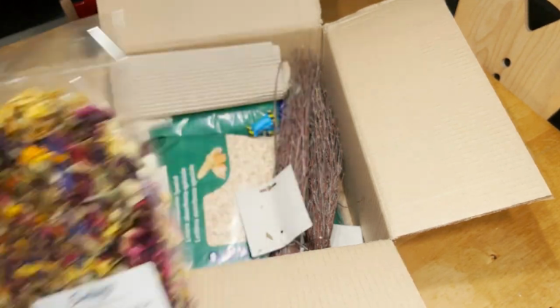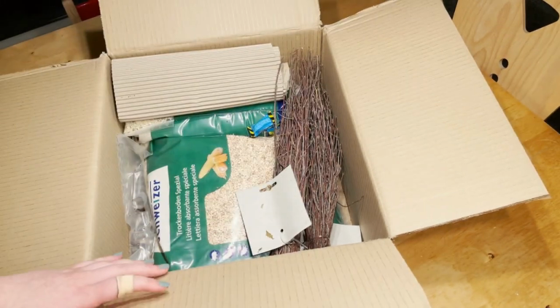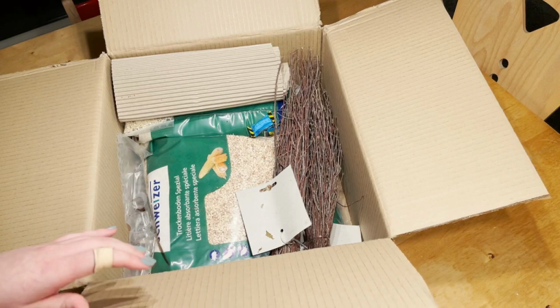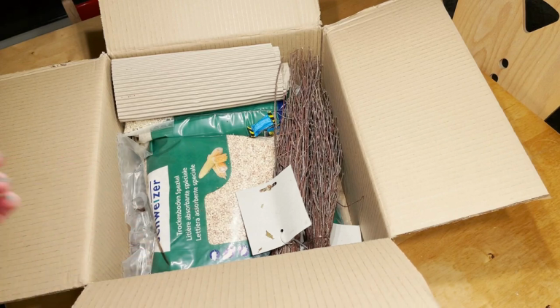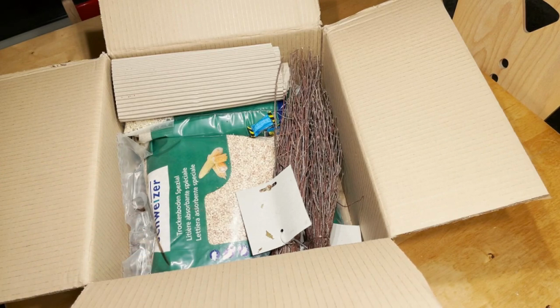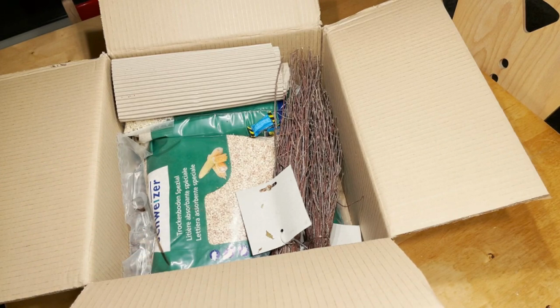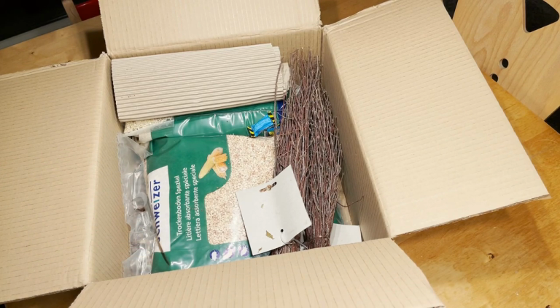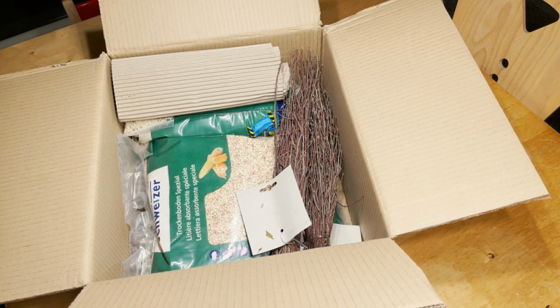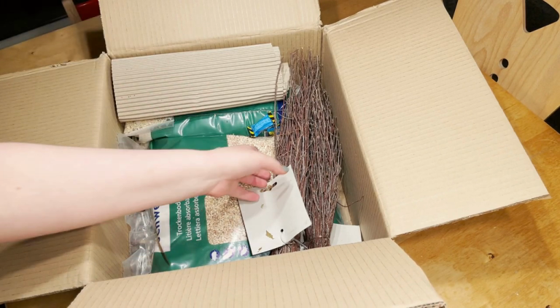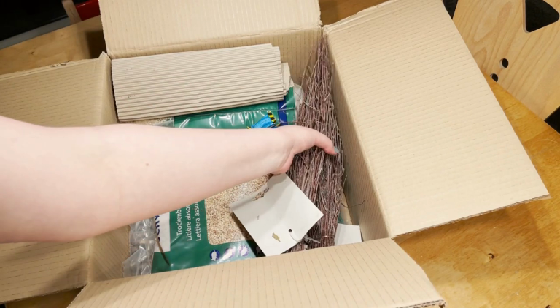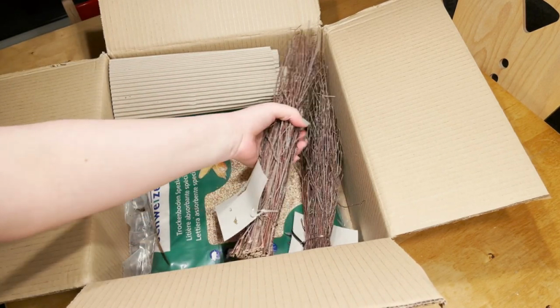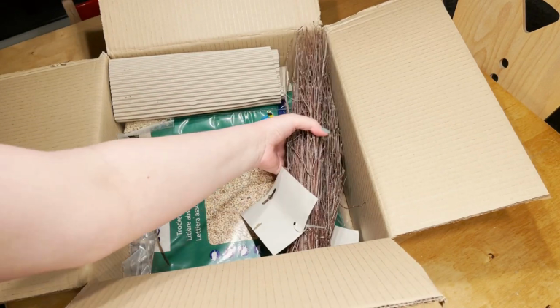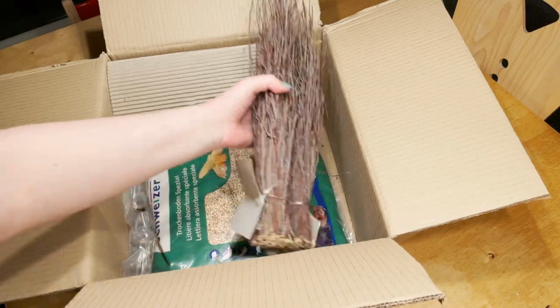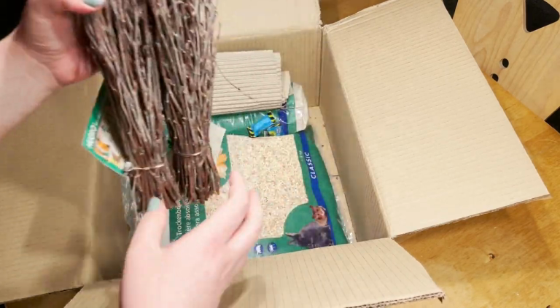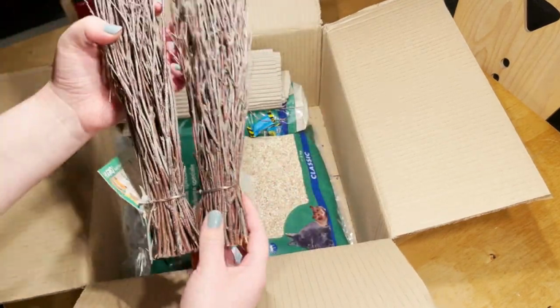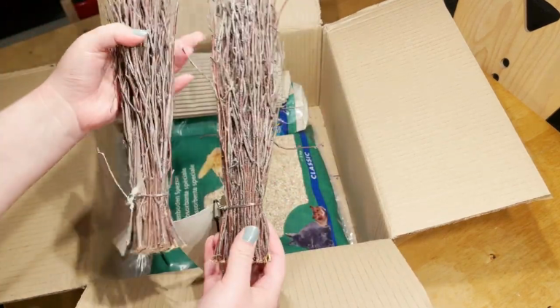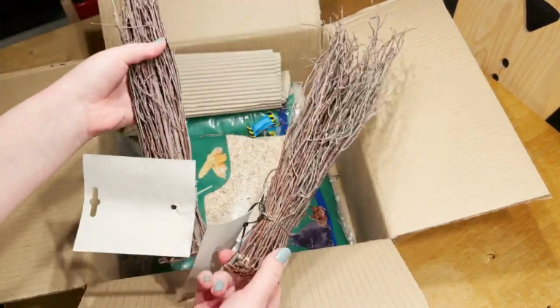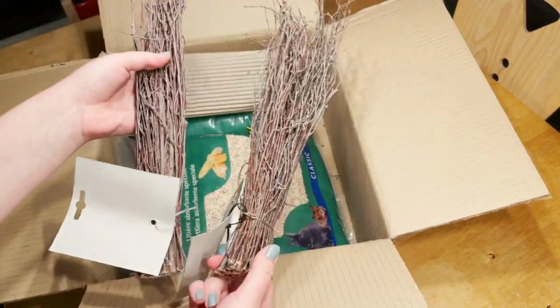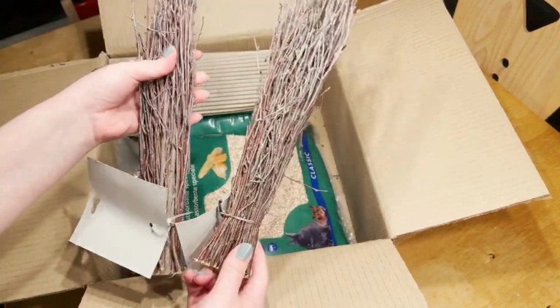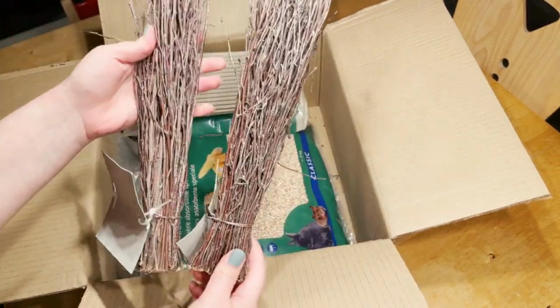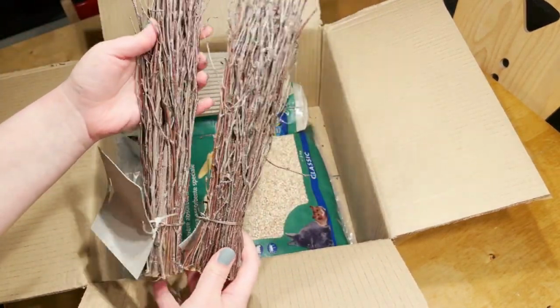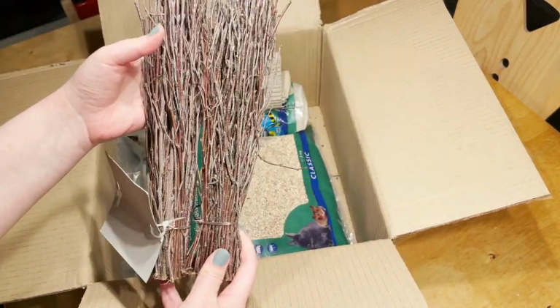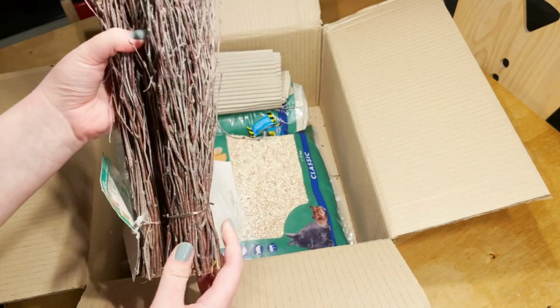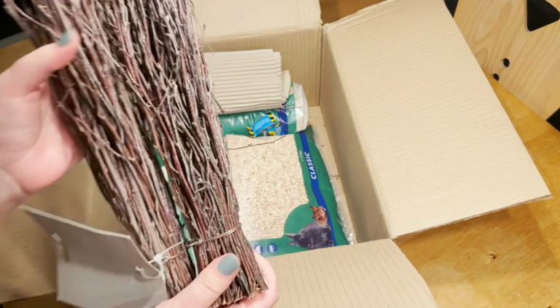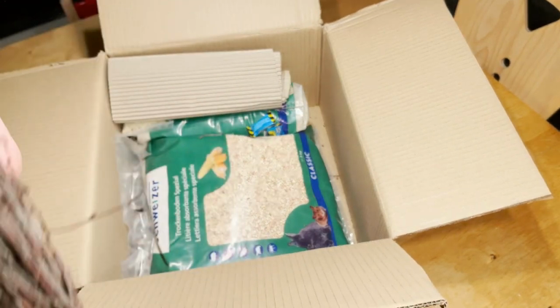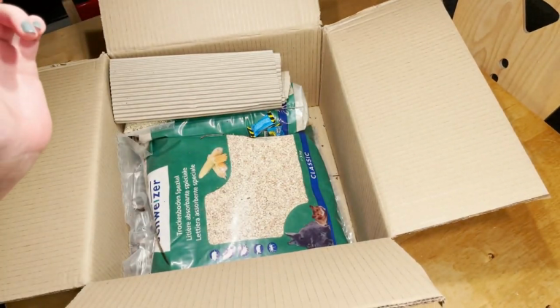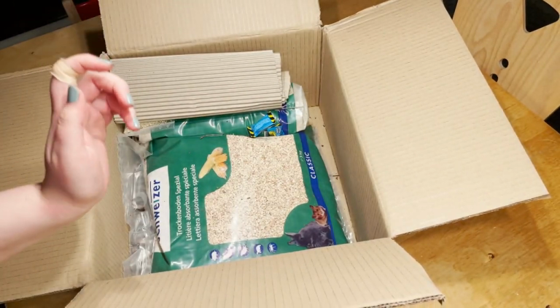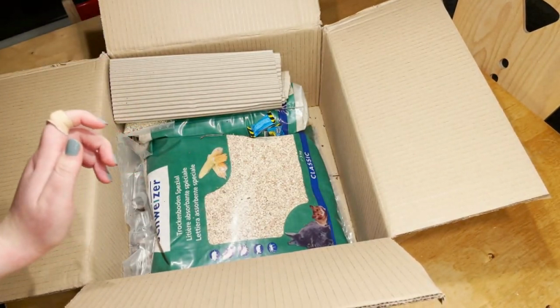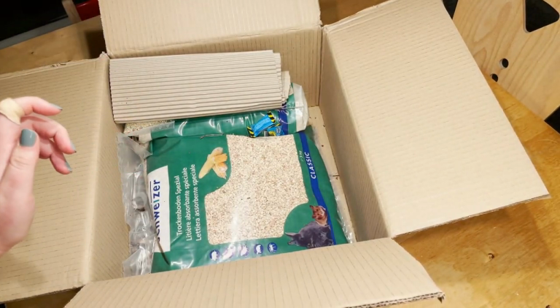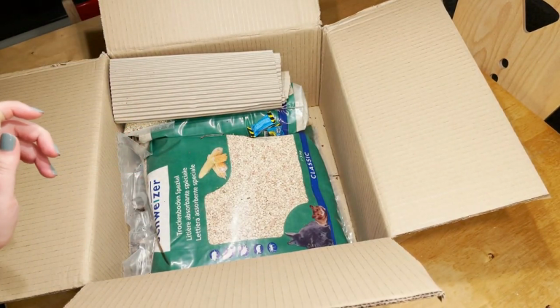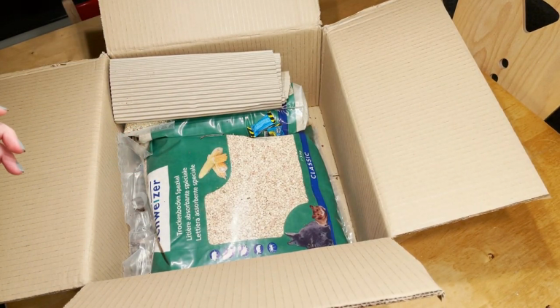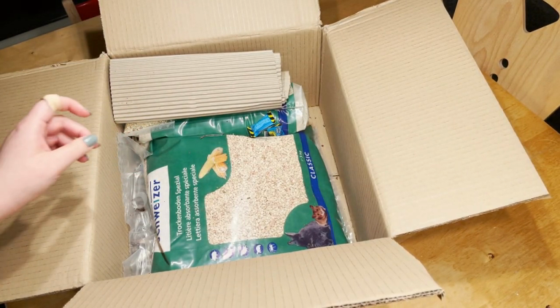Then next I have two of these birch twig bundles. I love using these as decoration in my enclosures, and some of my hamsters have also liked chewing them, so I love adding these into the enclosures.